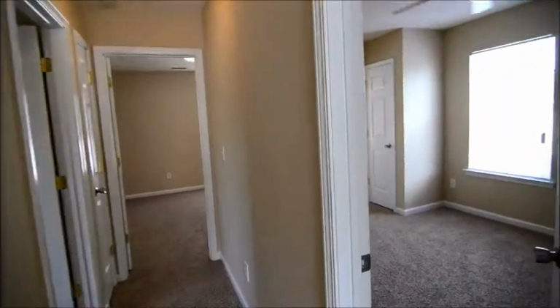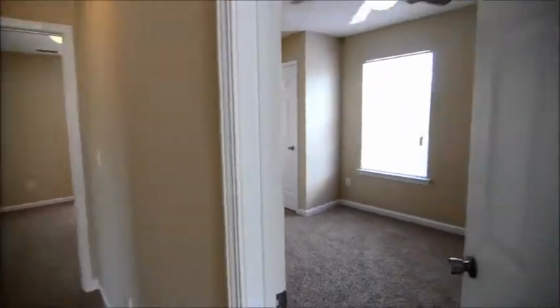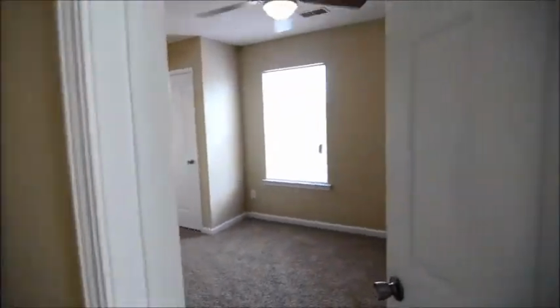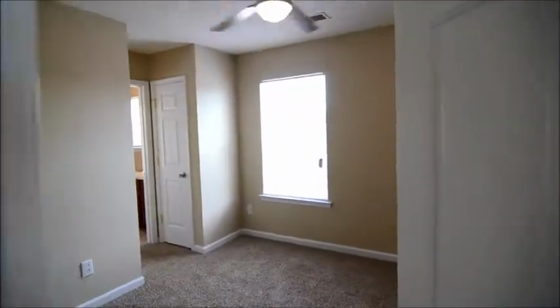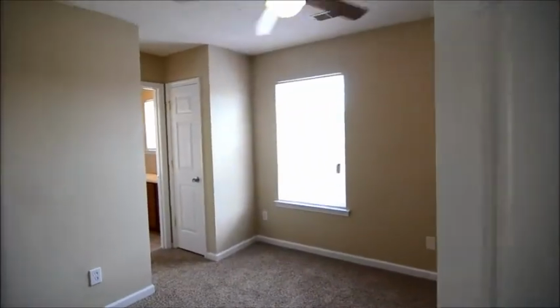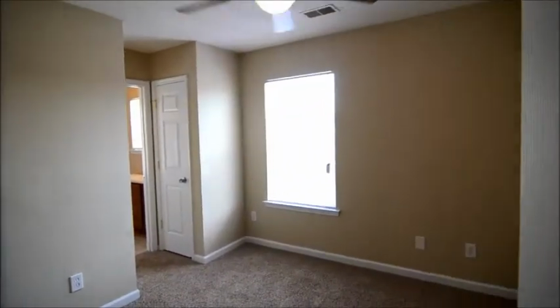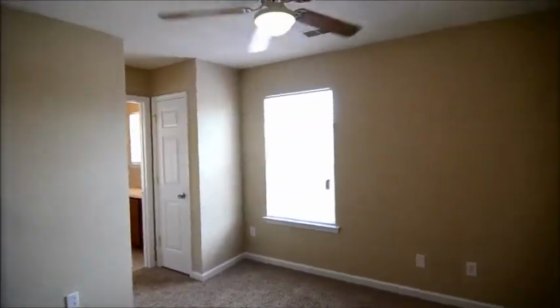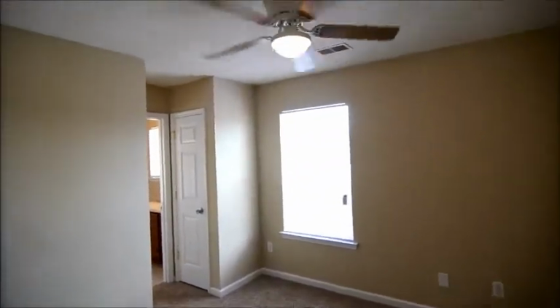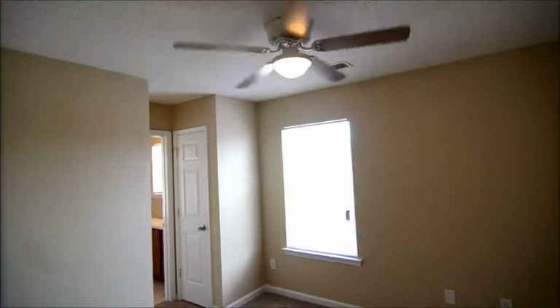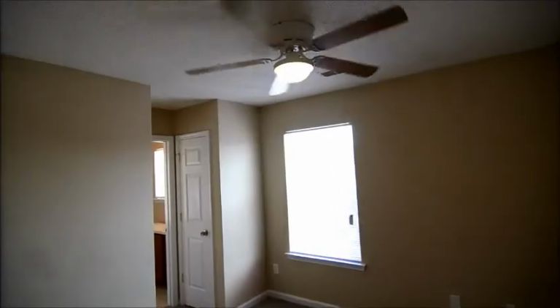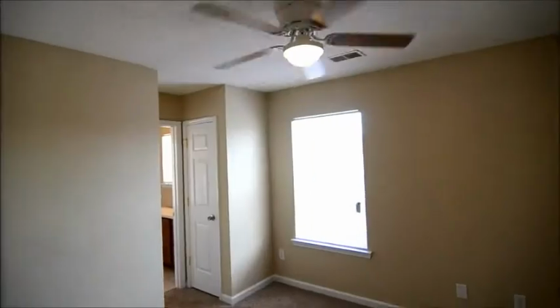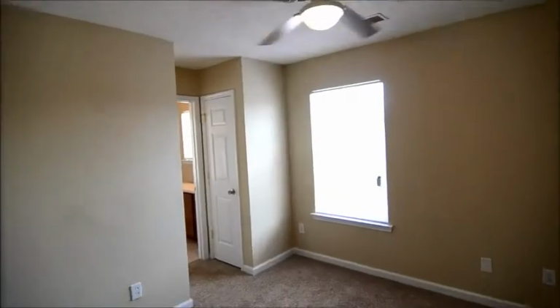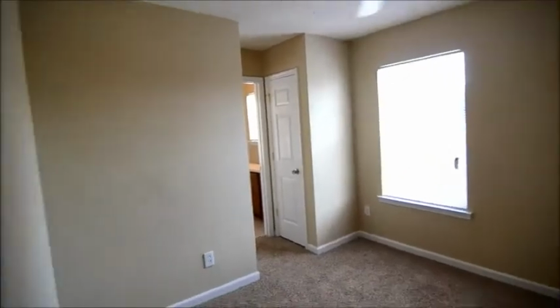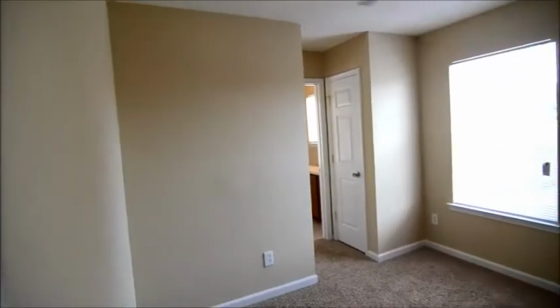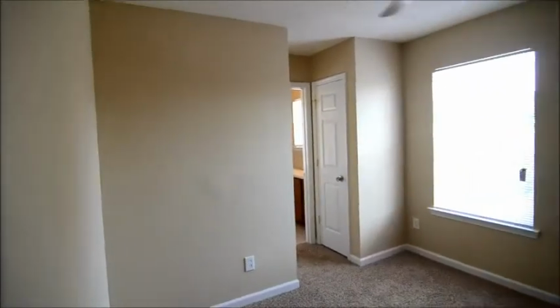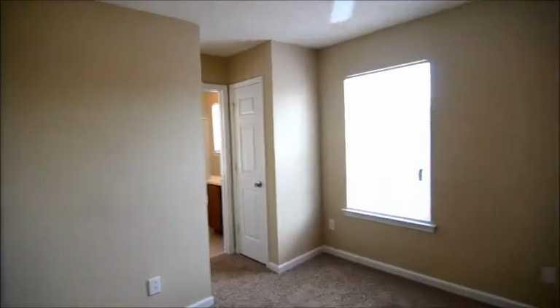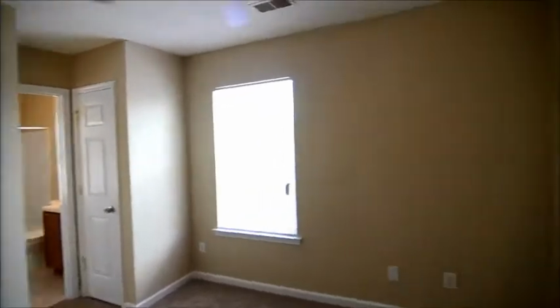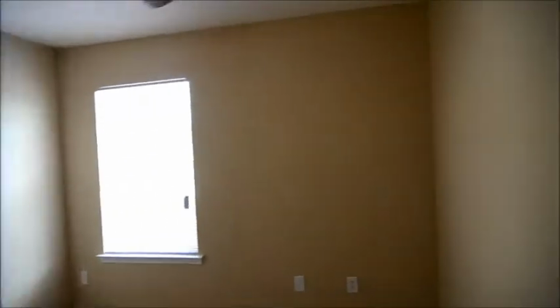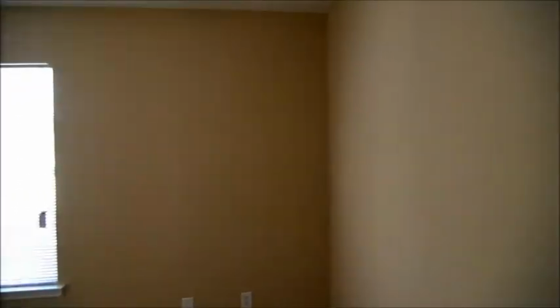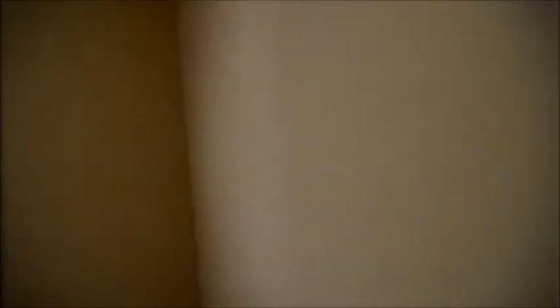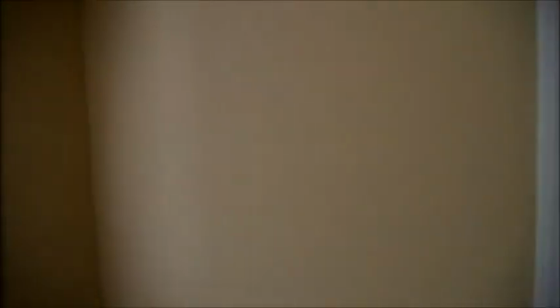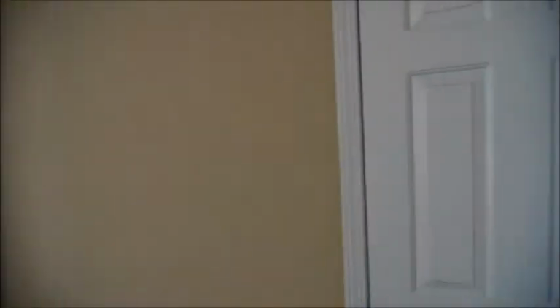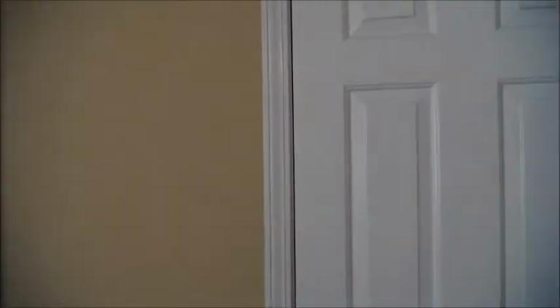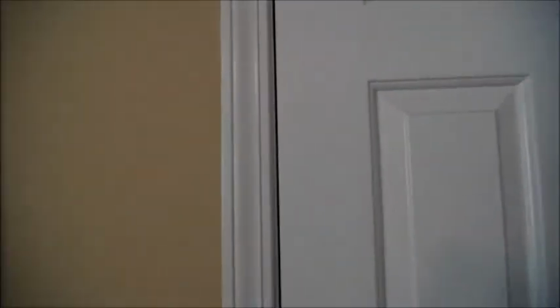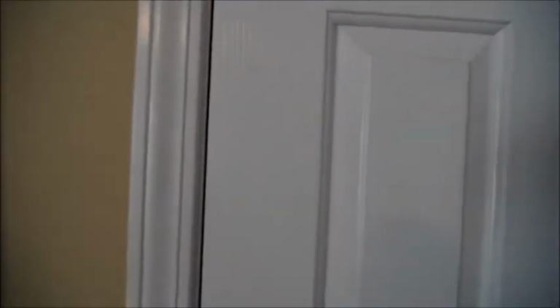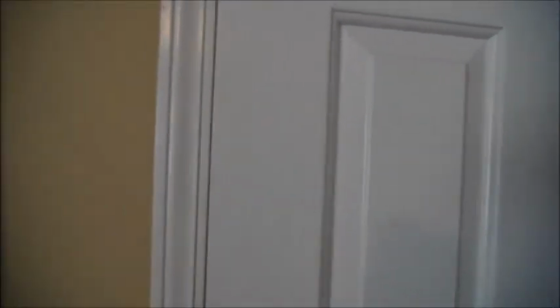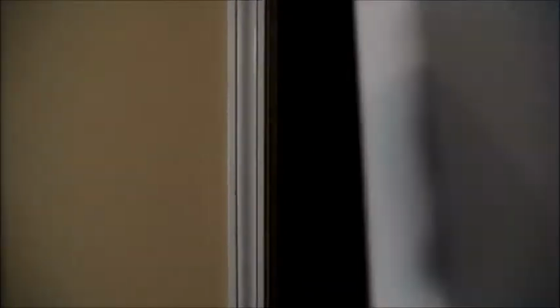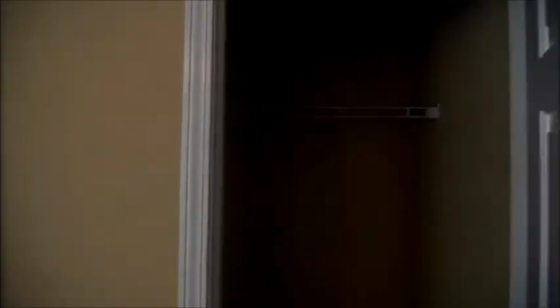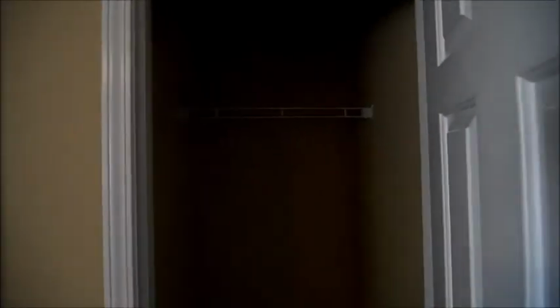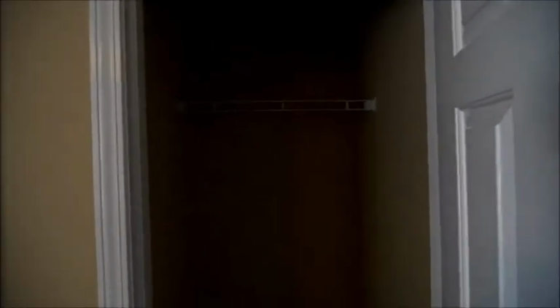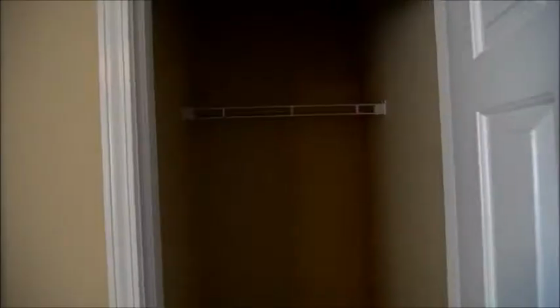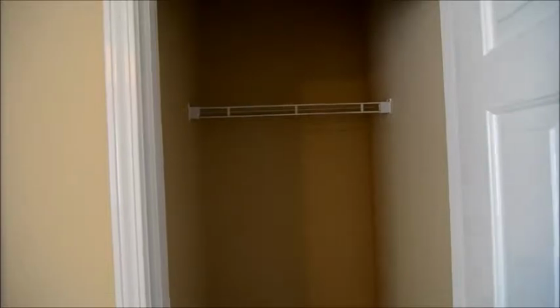Here's the first of the three bedrooms. It has a ceiling fan, fresh new neutral paint, and a closet in the corner.